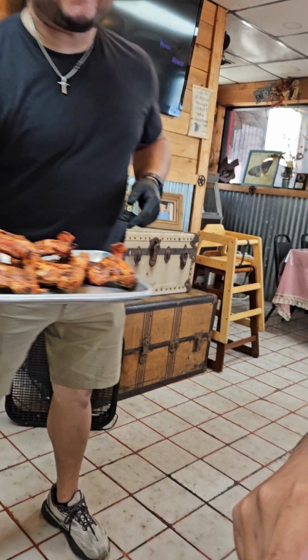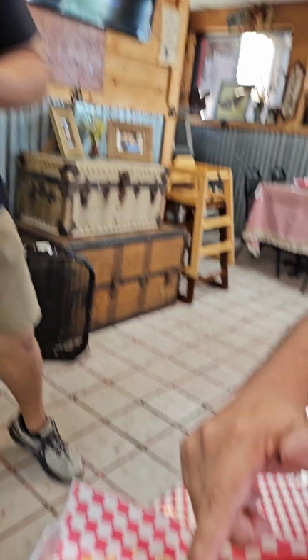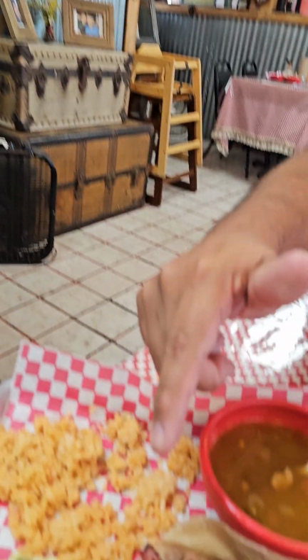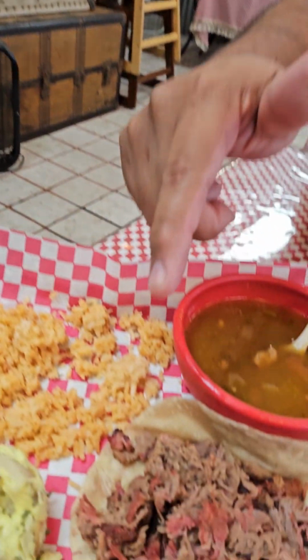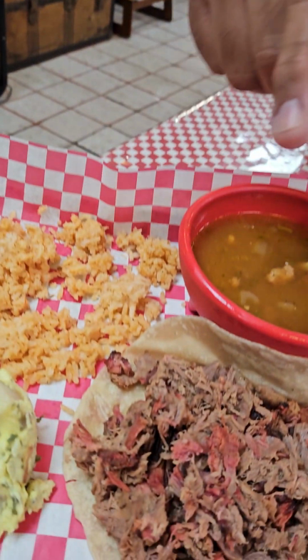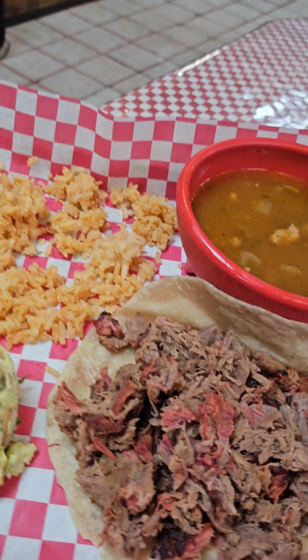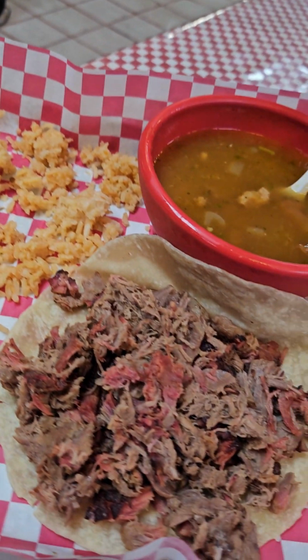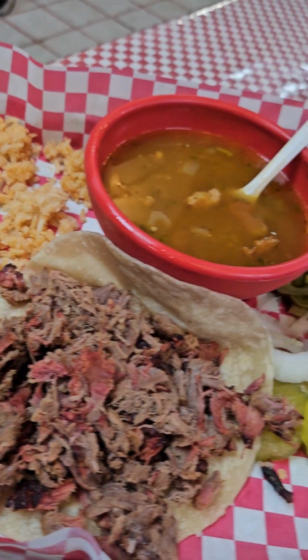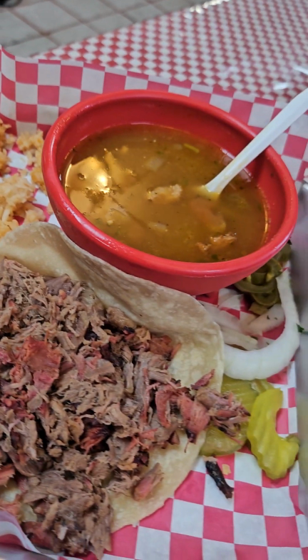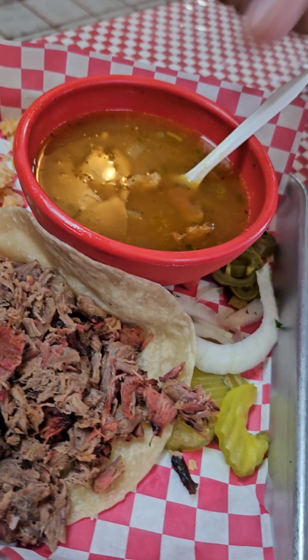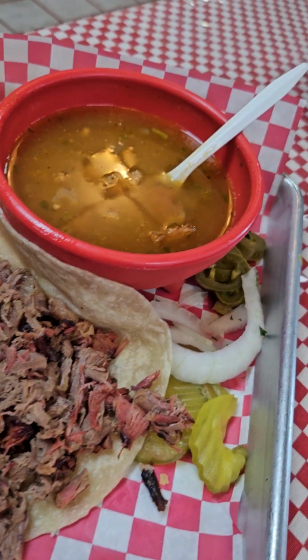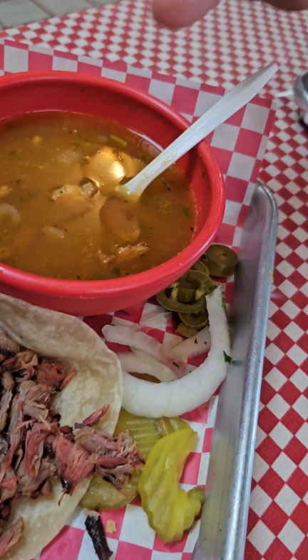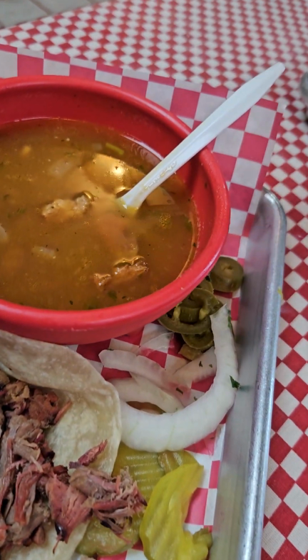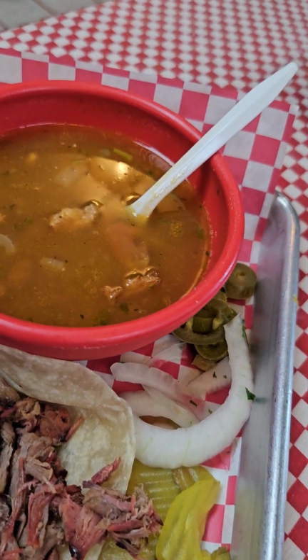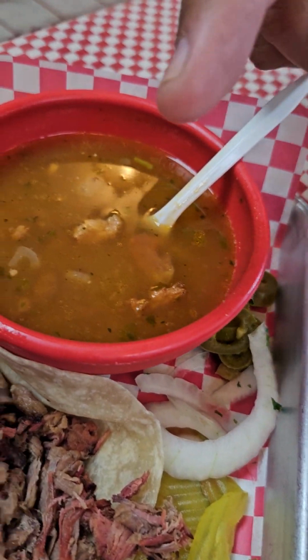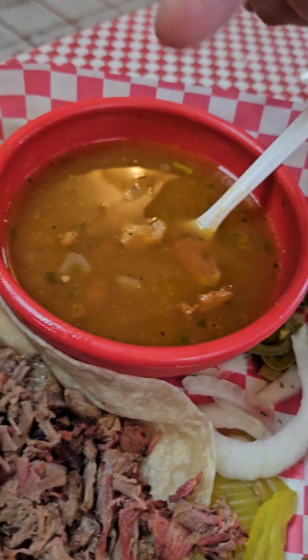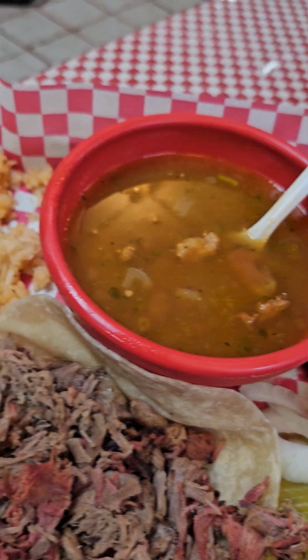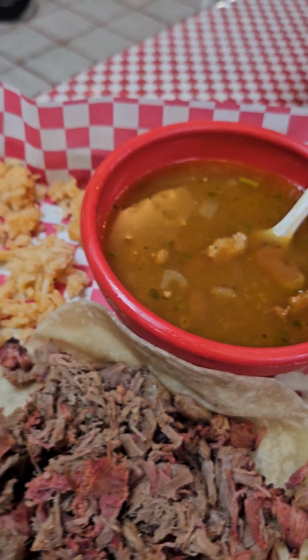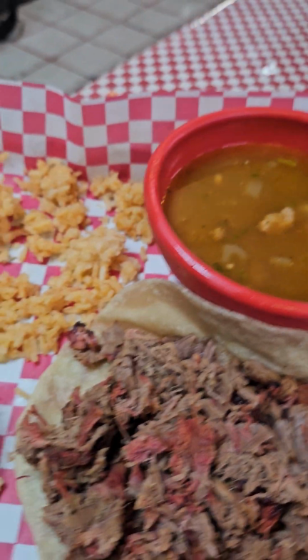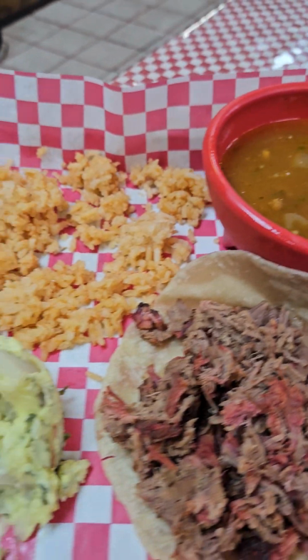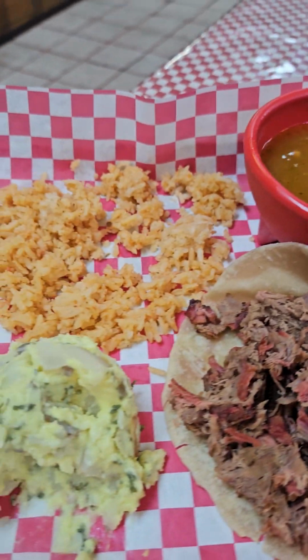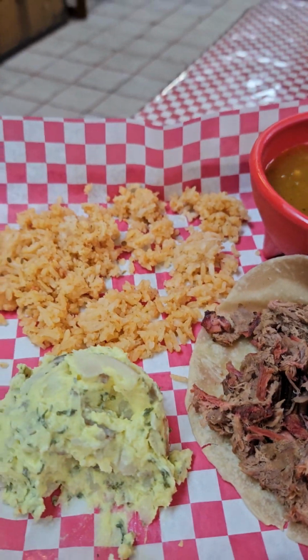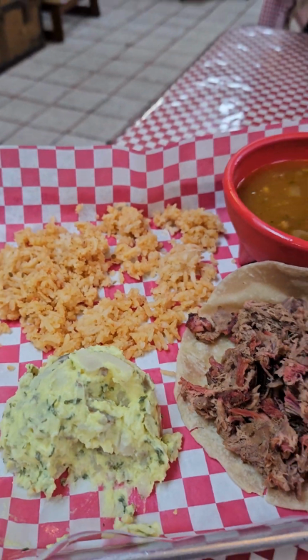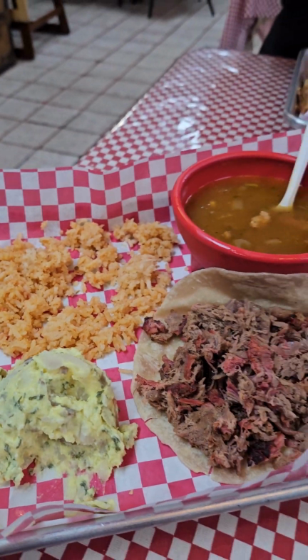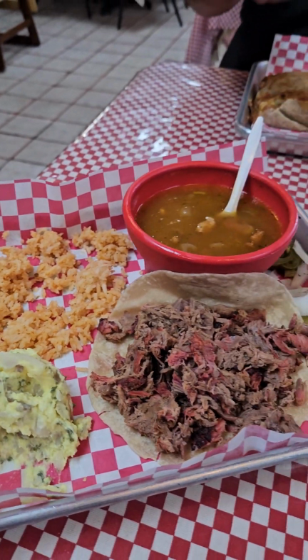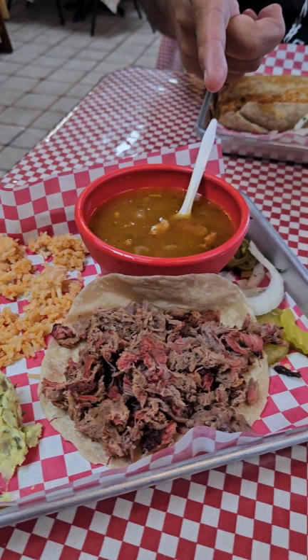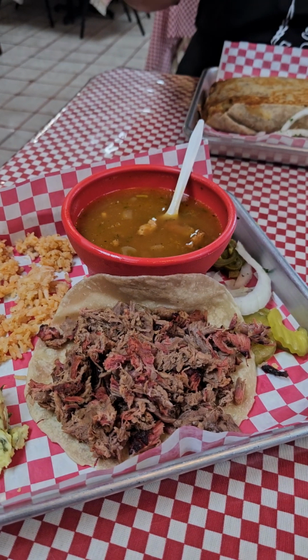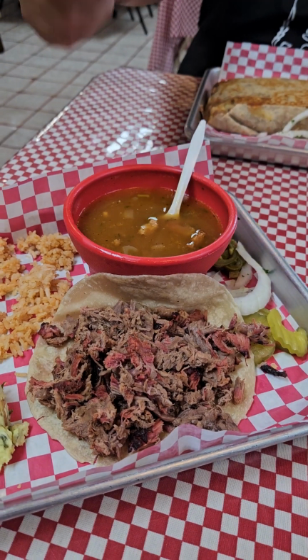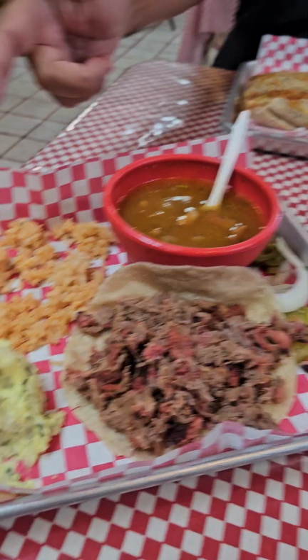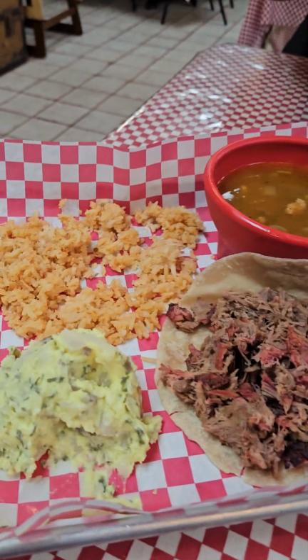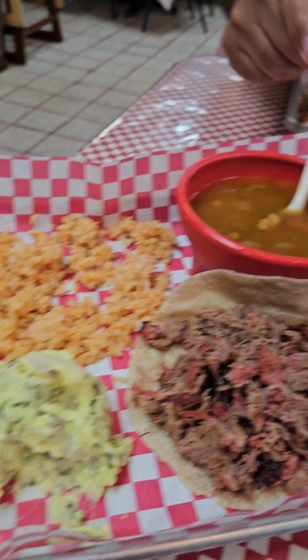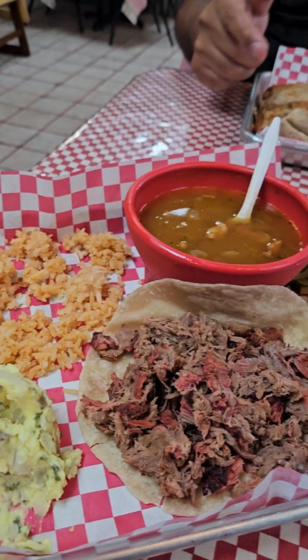And look right here, guys. This is their famous other everyday deal — their brisket taco combo, $6.75, correct? $6.75. It comes with potatoes, rice, and beans, guys.